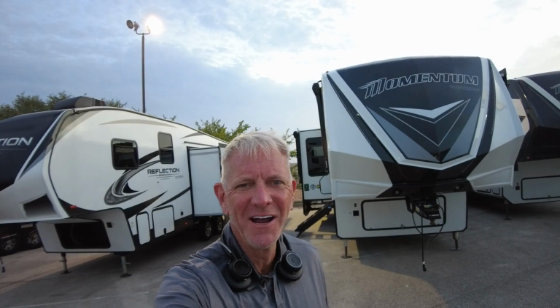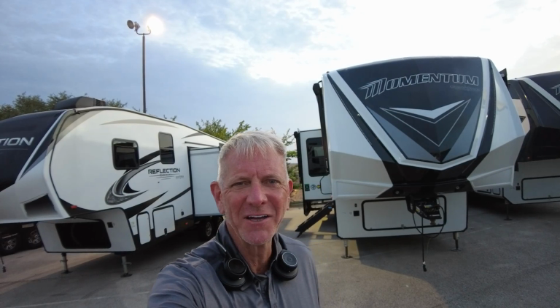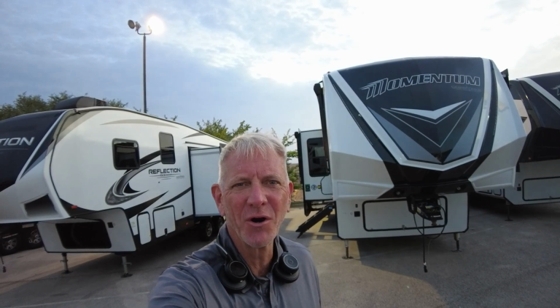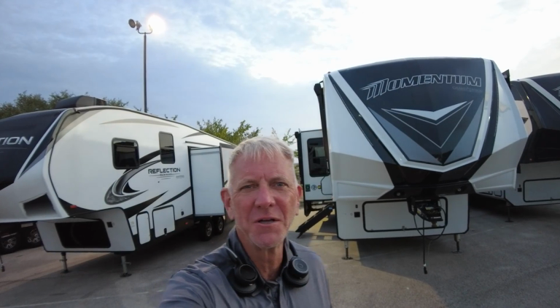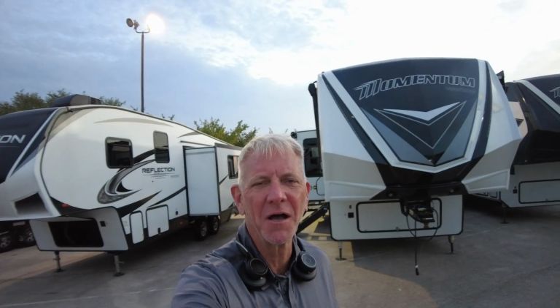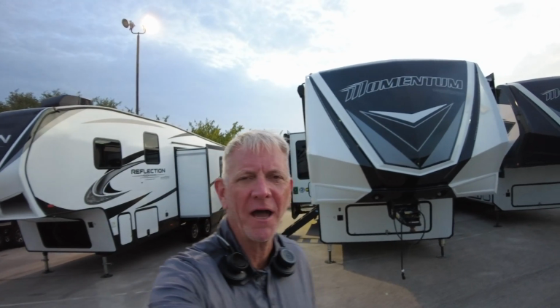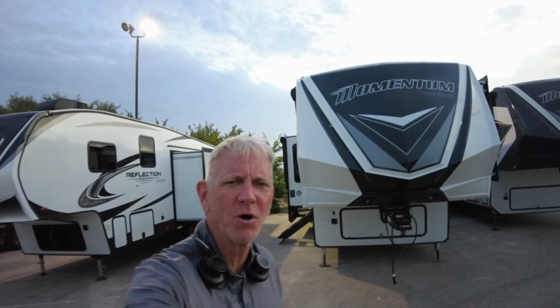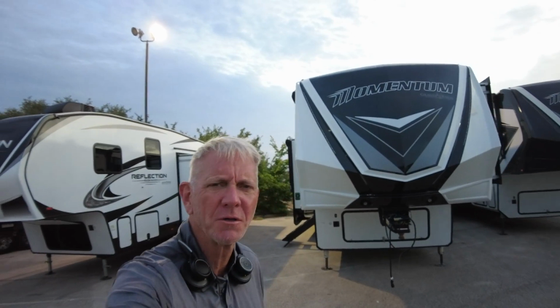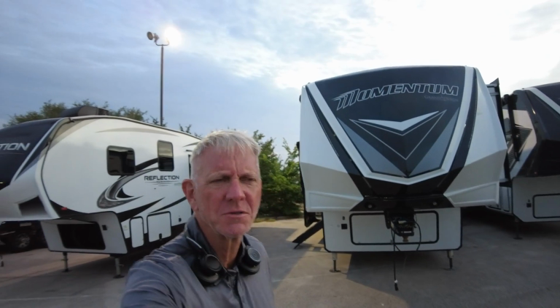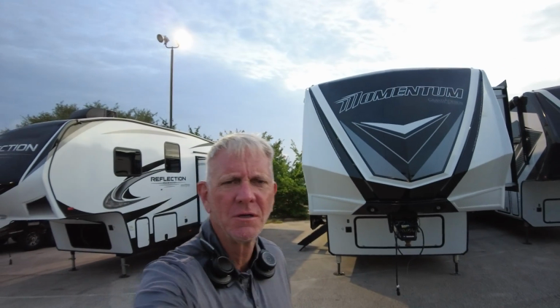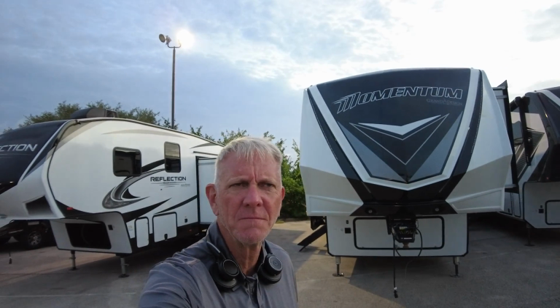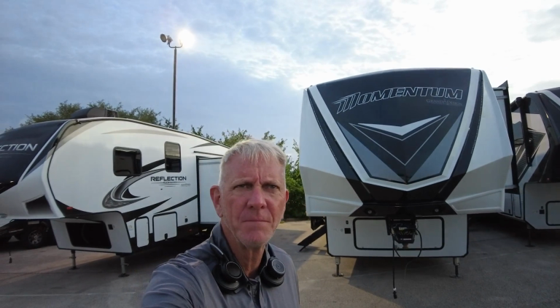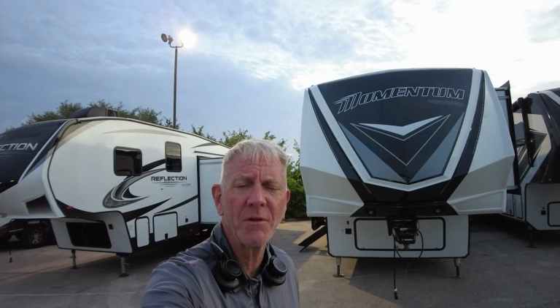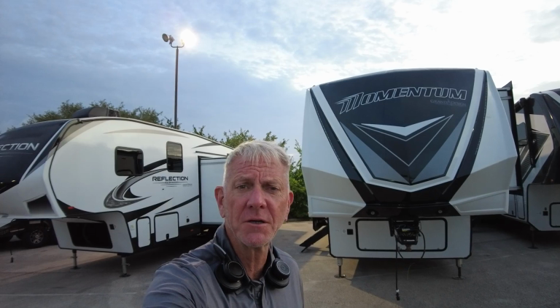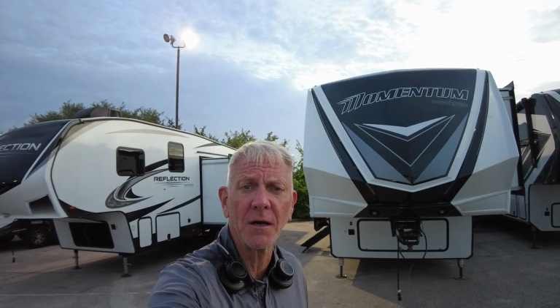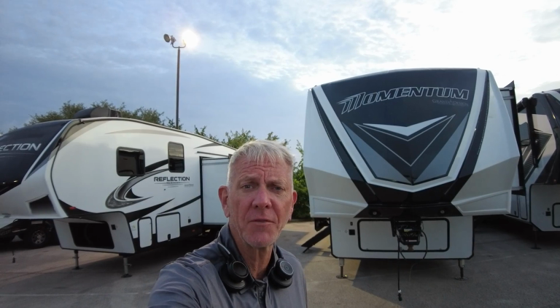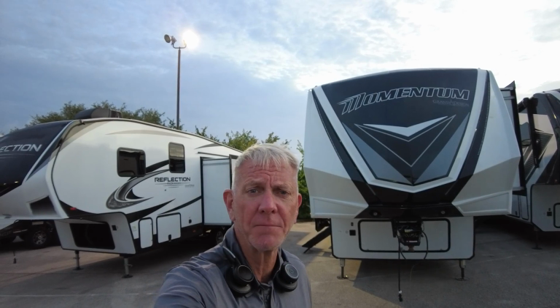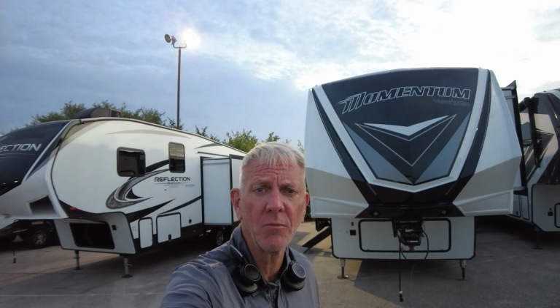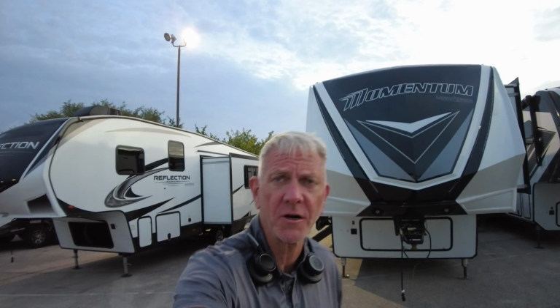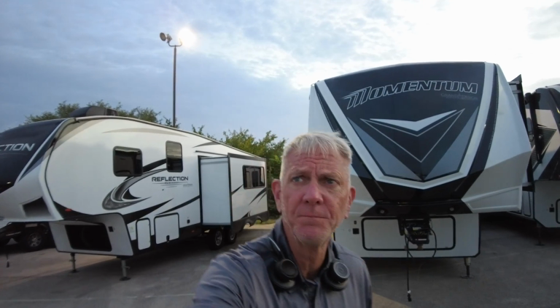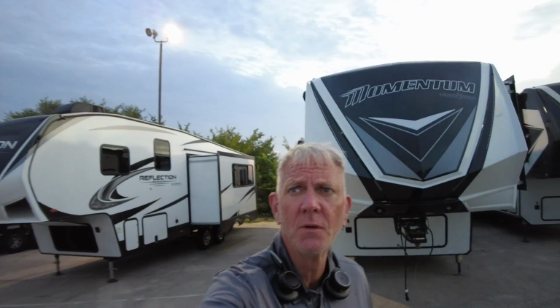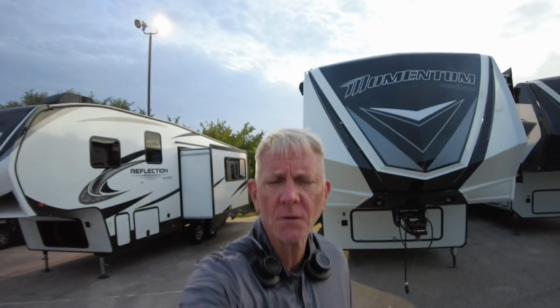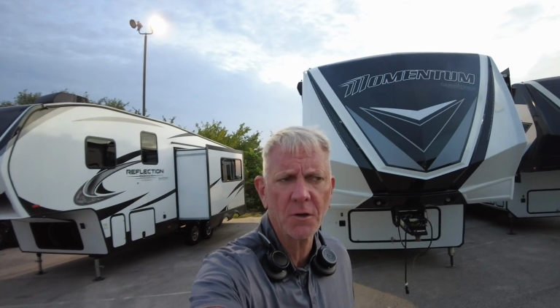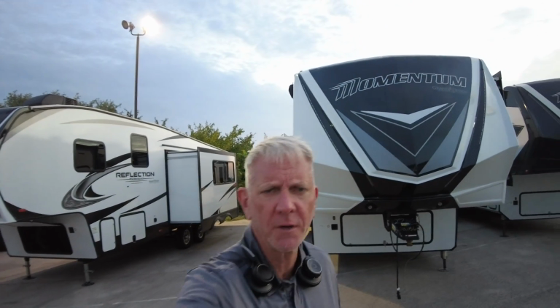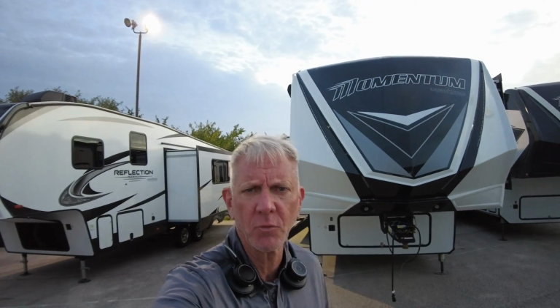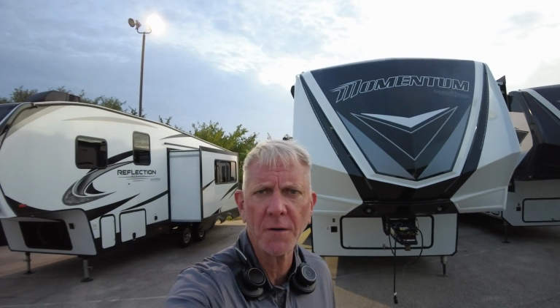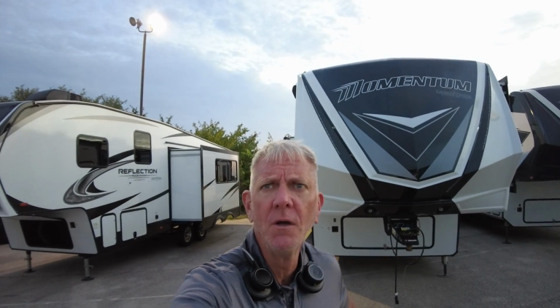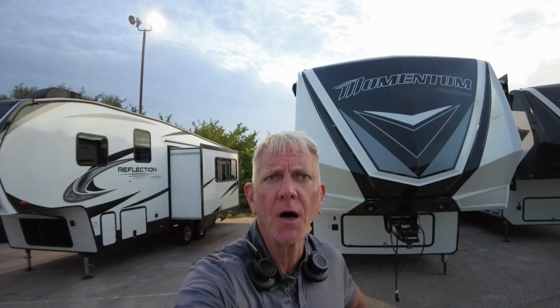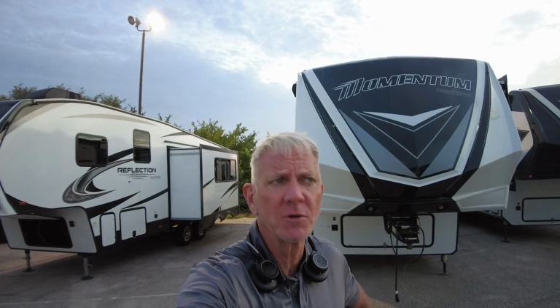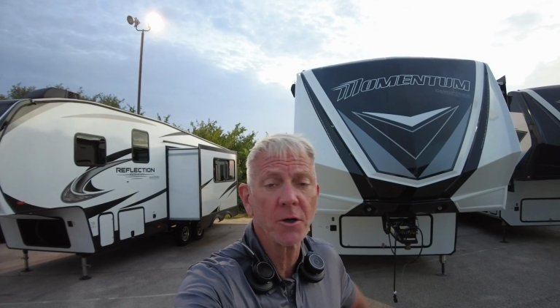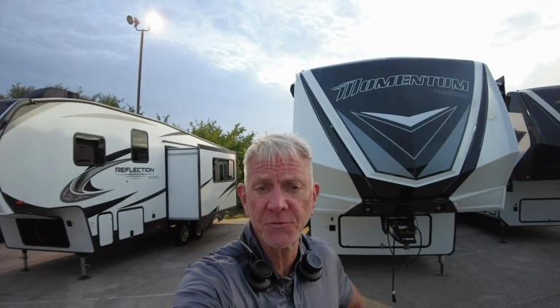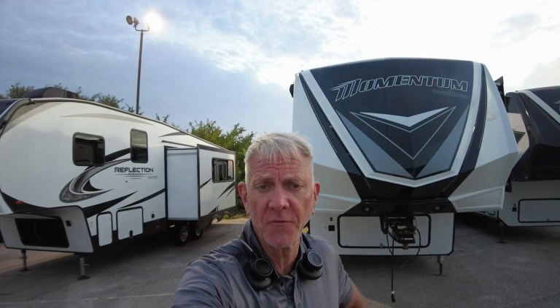Hey, good morning Edward, Emily, and Camilla — almost forgot. I think — I hope I got Edward right. Paul McLean here, Crestview RV.